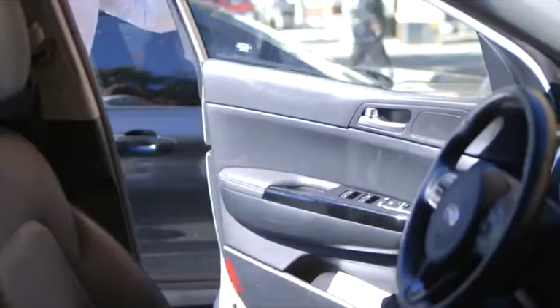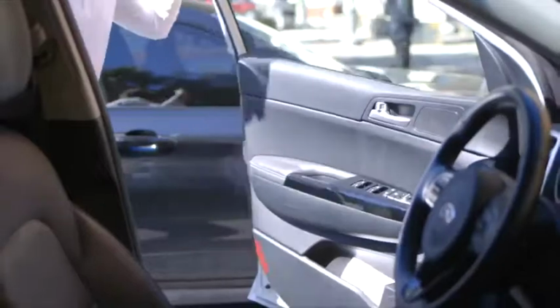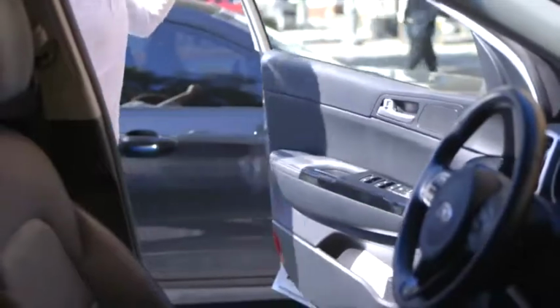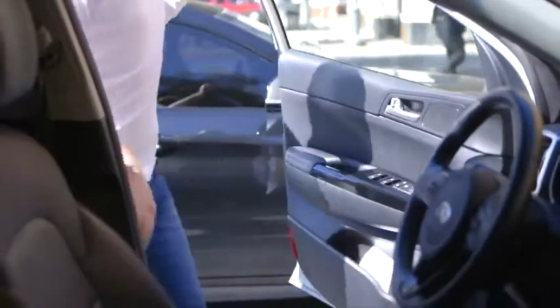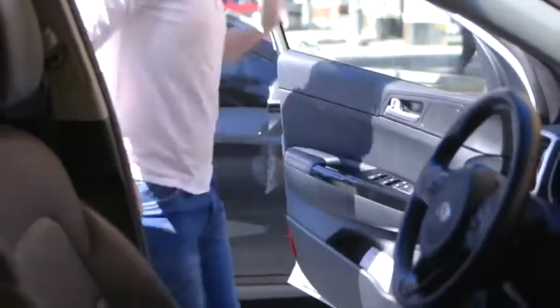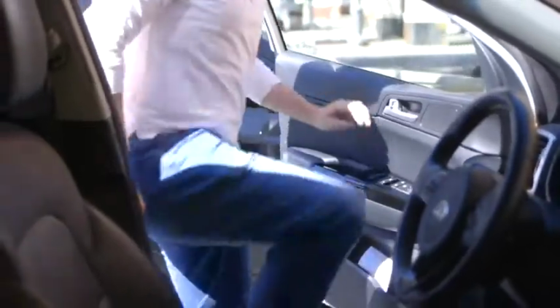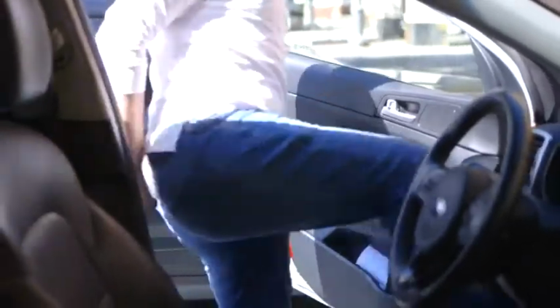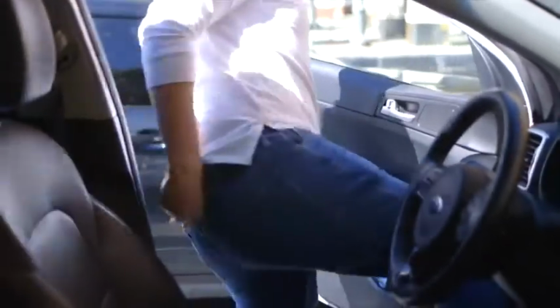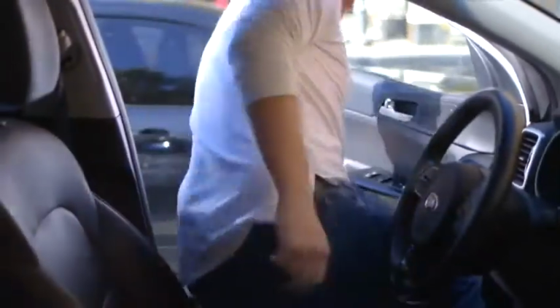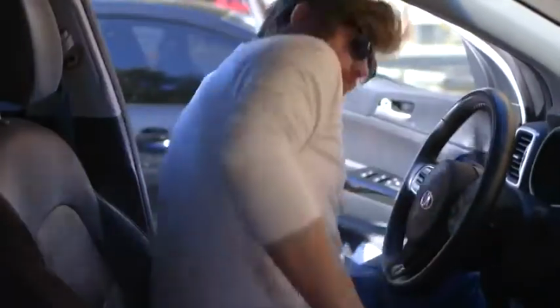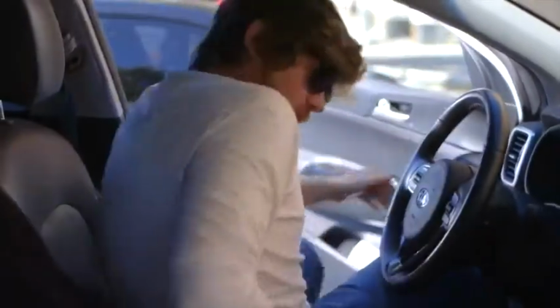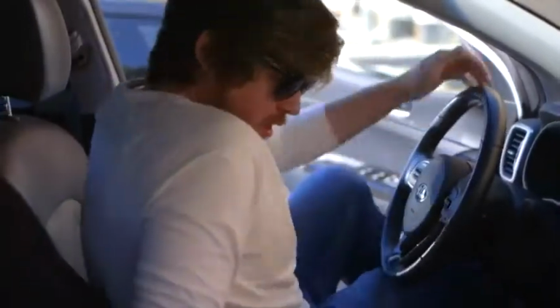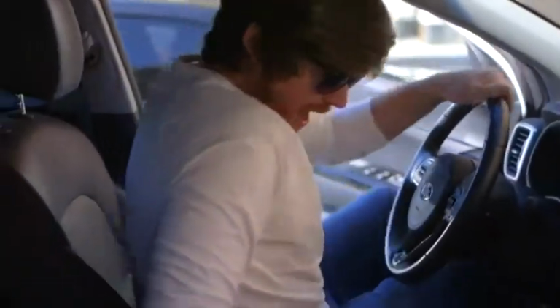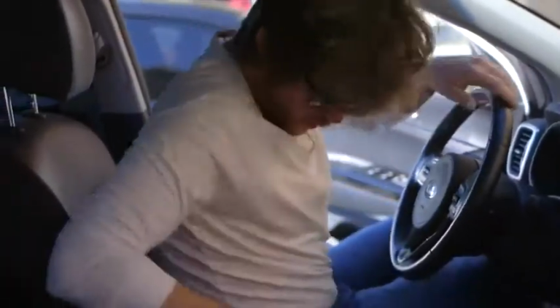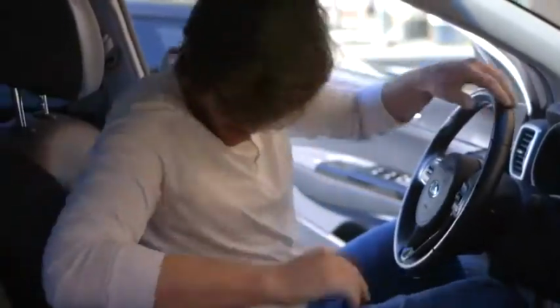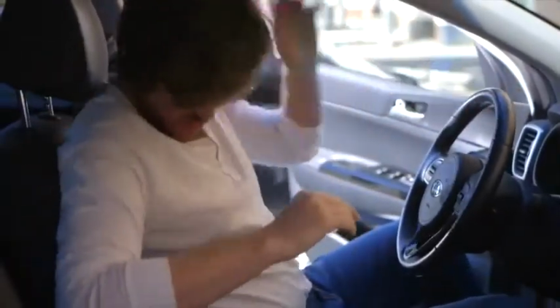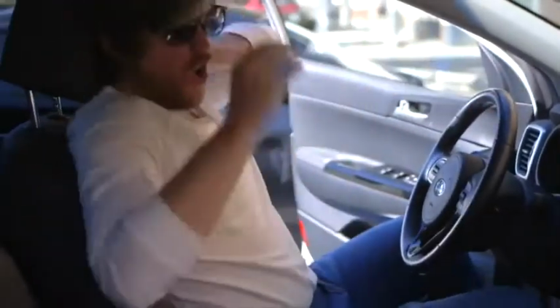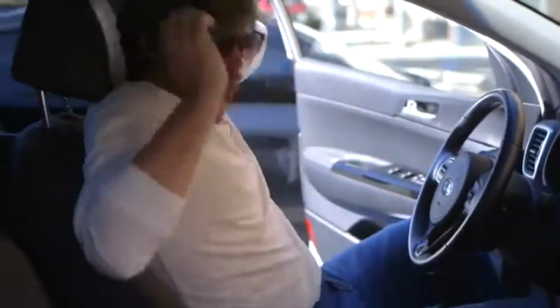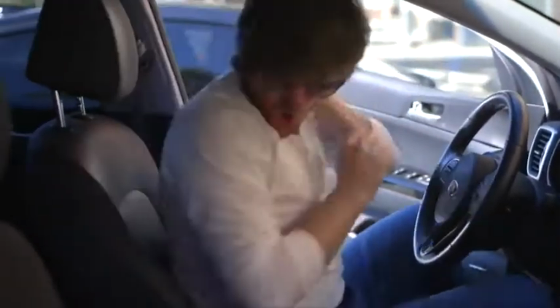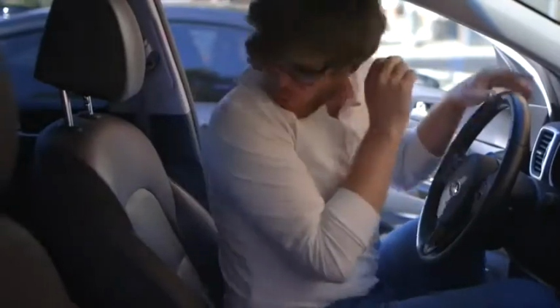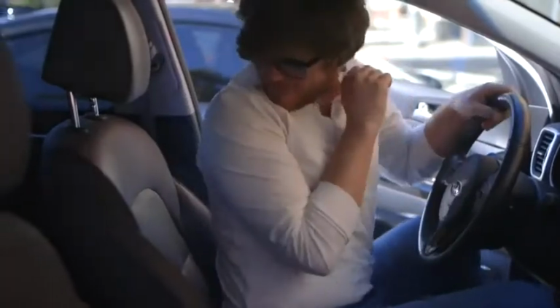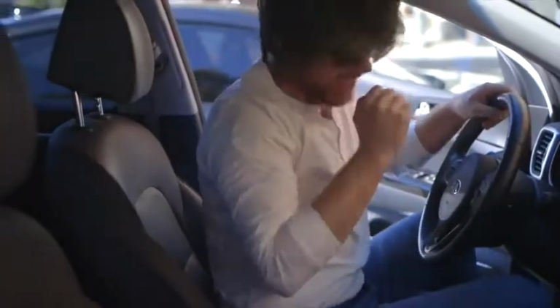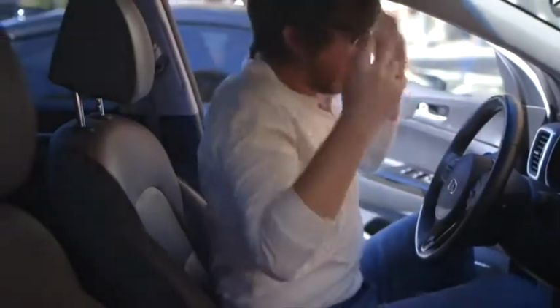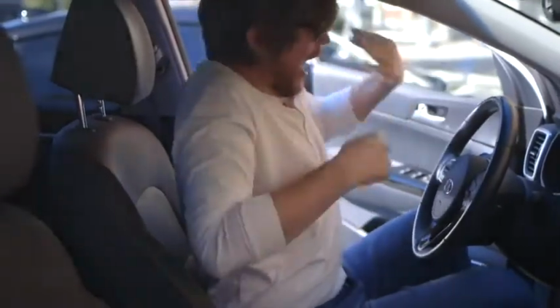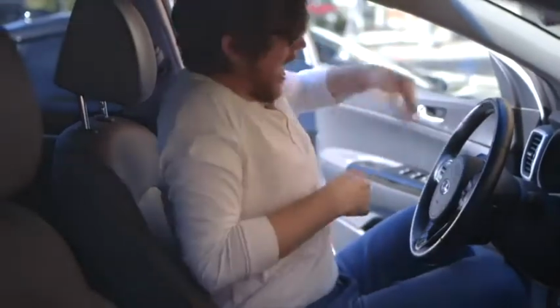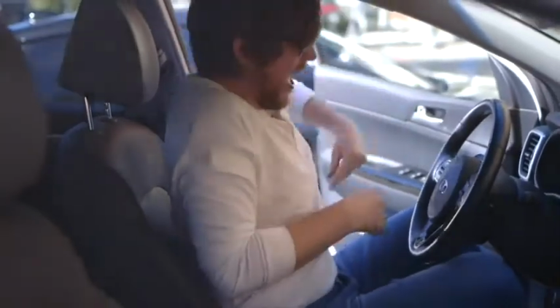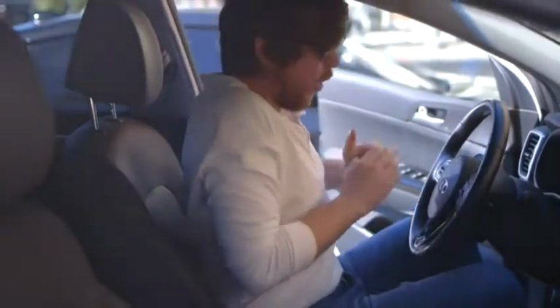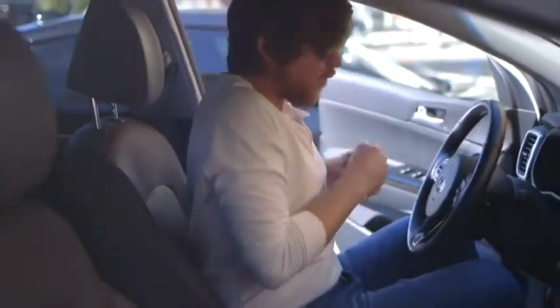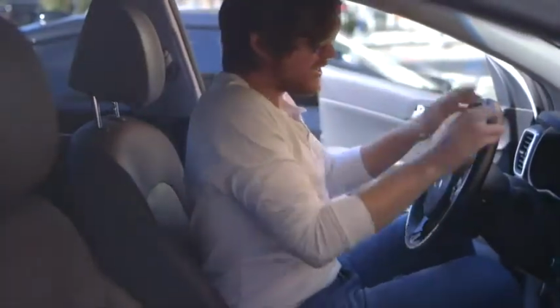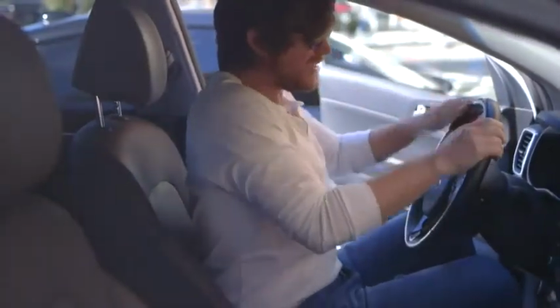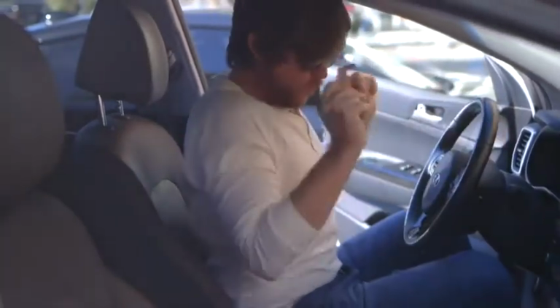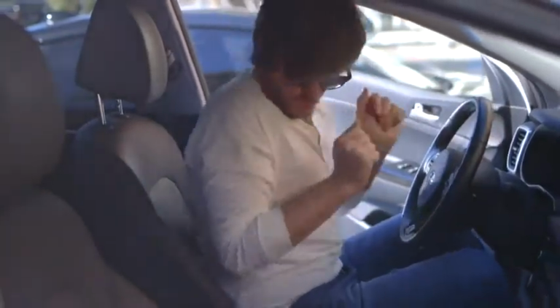The interior of a parked car on a sunny summer day can reach high temperatures. Over time, the UV rays can cause damage to your car's electronics, interior leather, and seats.